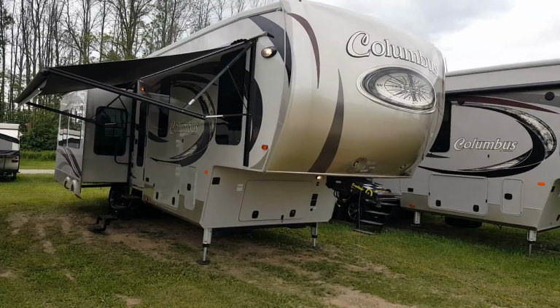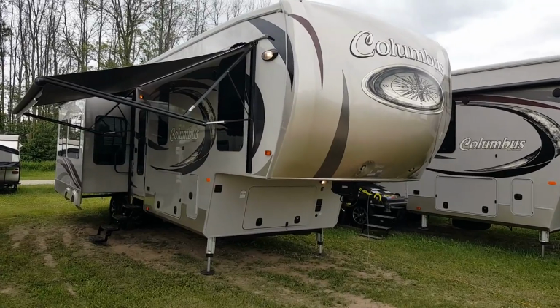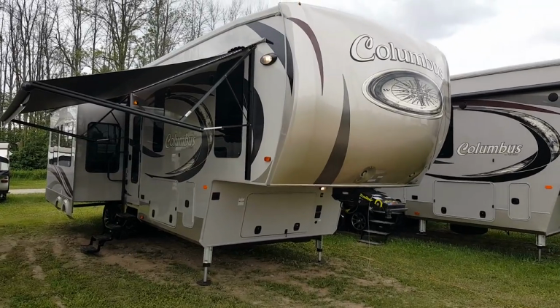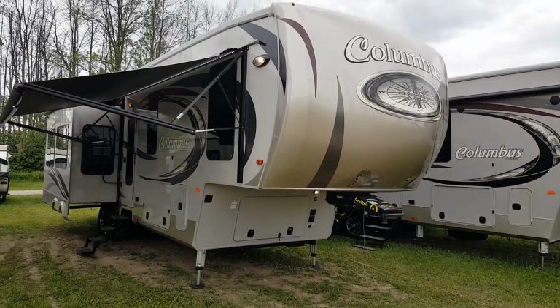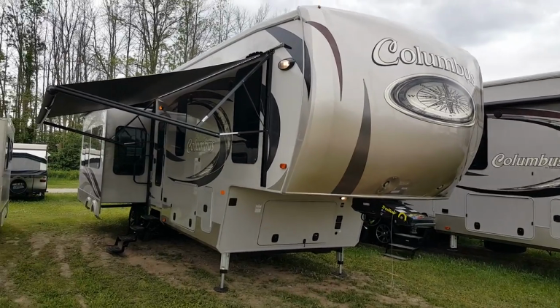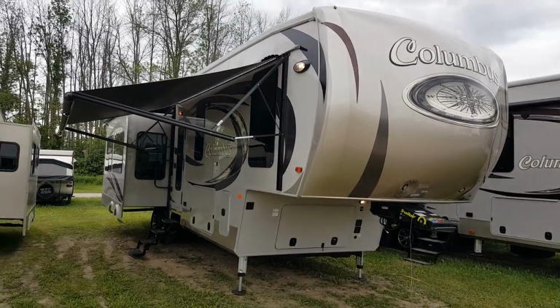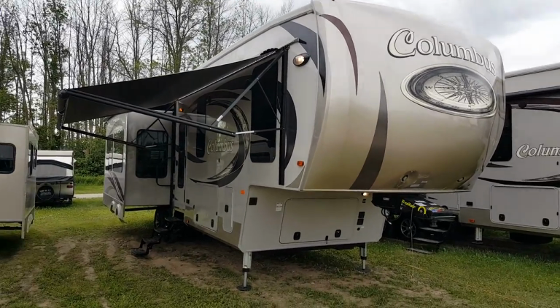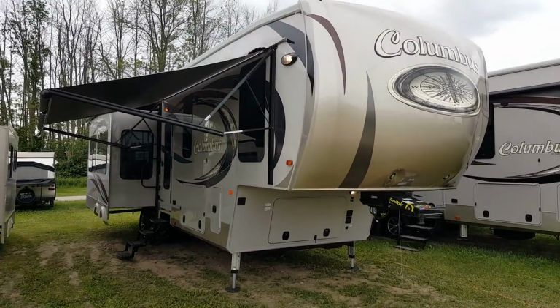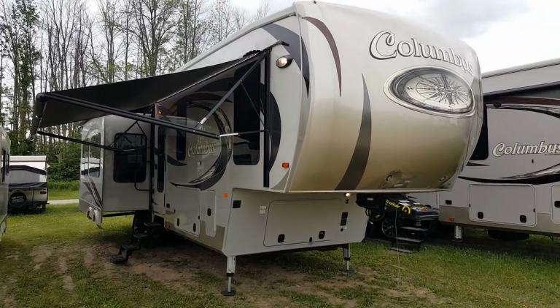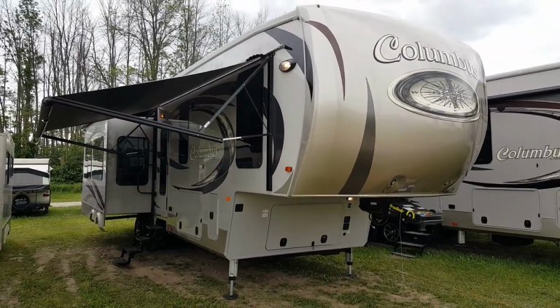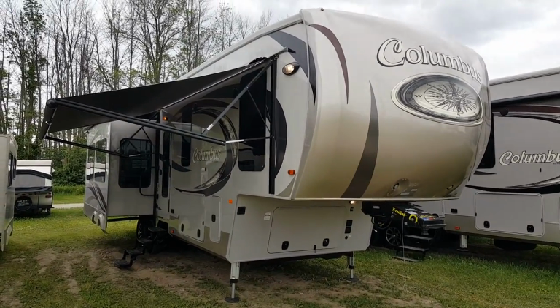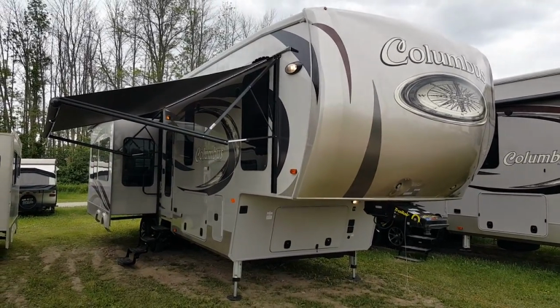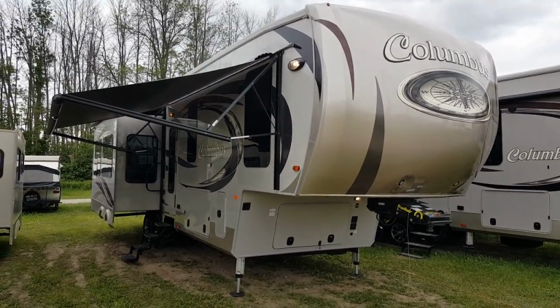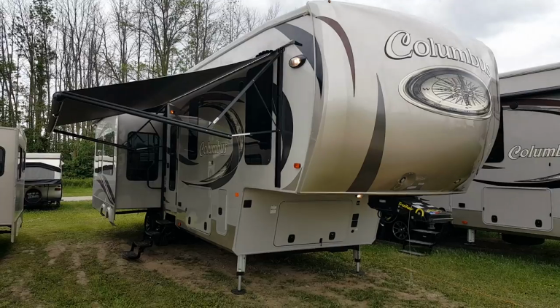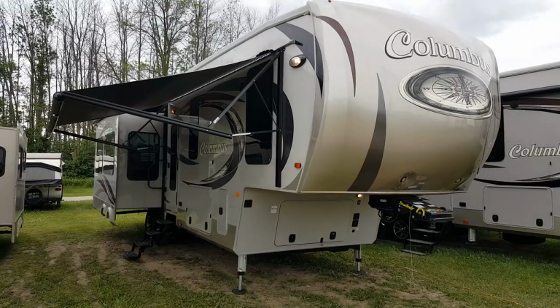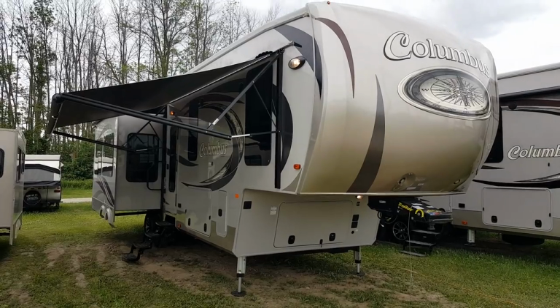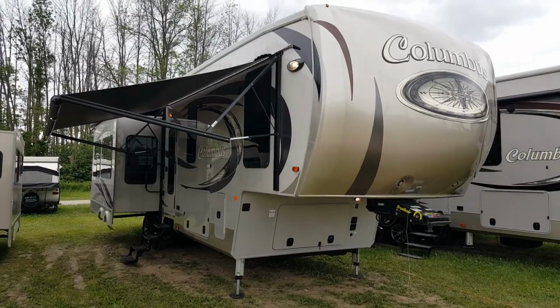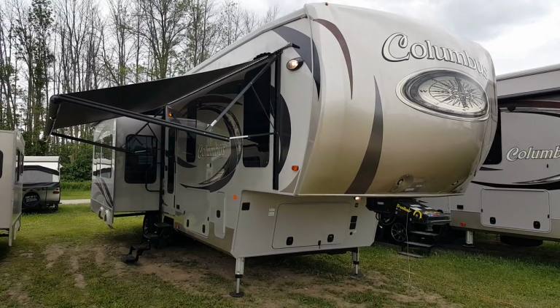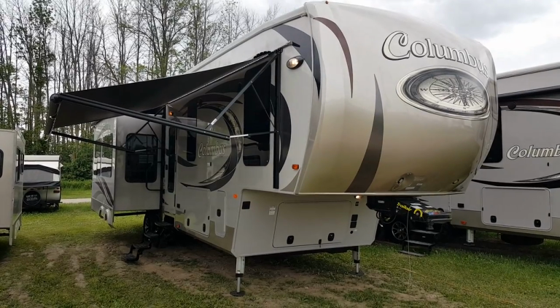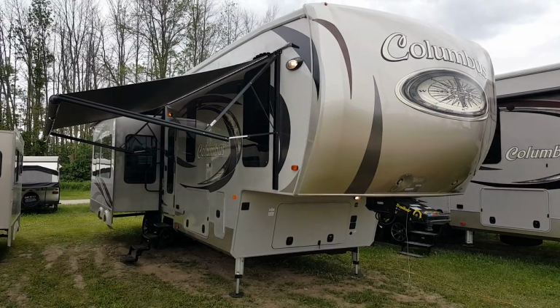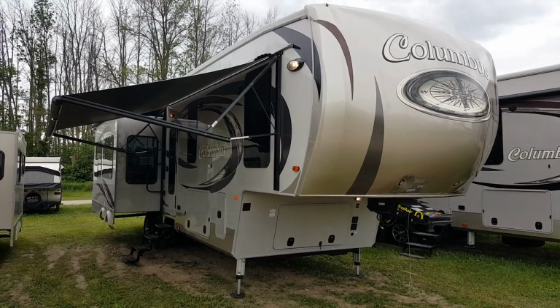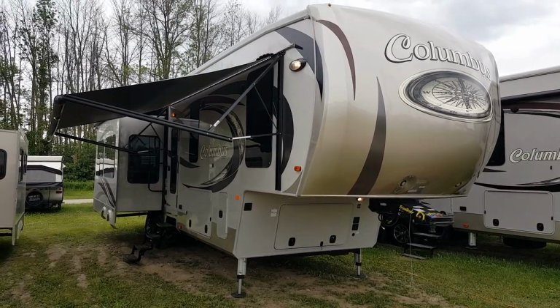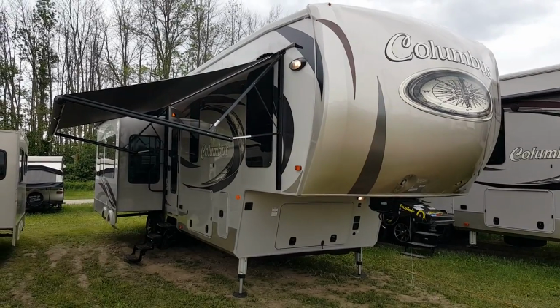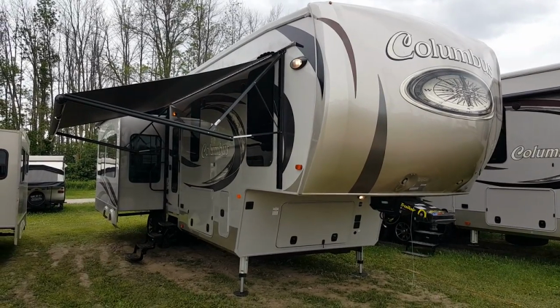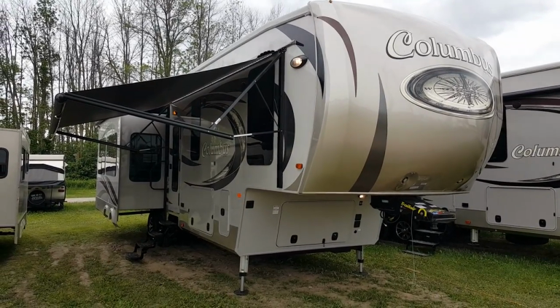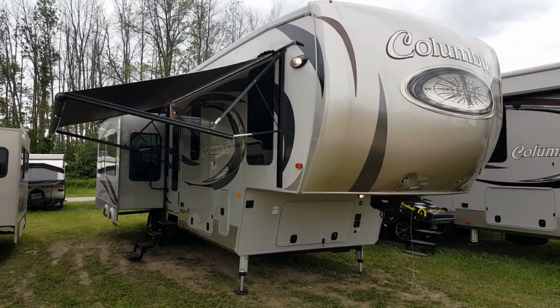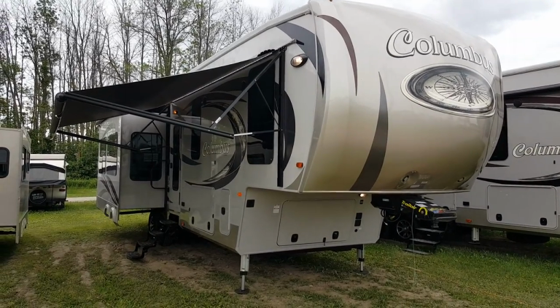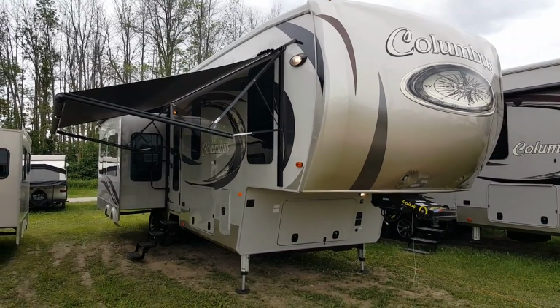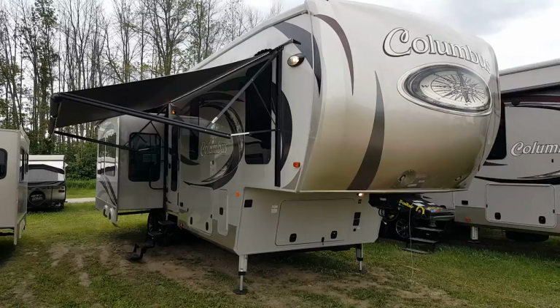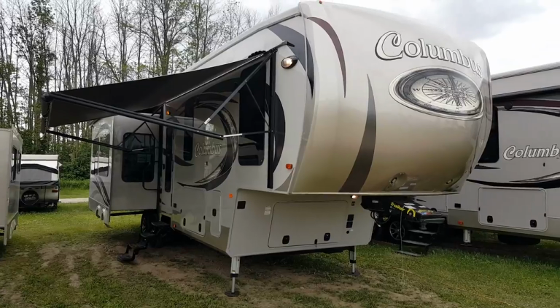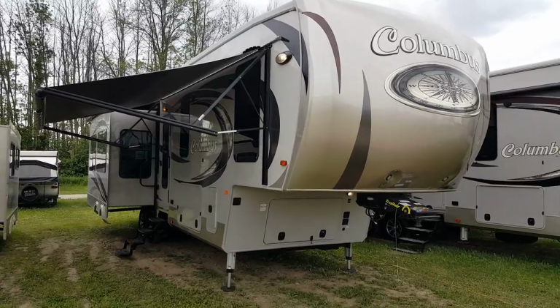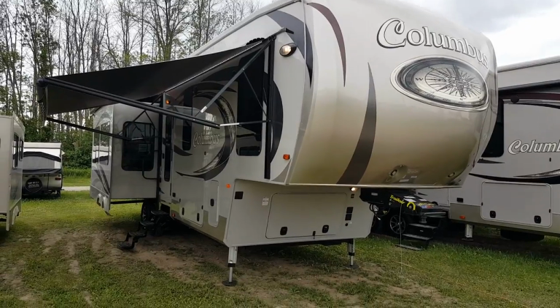The Columbus features a premium quality six-sided welded aluminum frame with a completely enclosed and heated underbelly. They also have 12-volt tank heaters wrapped around all the holding tanks.